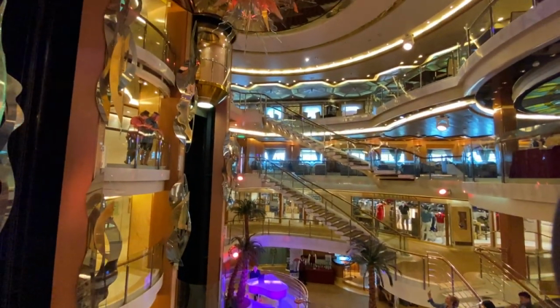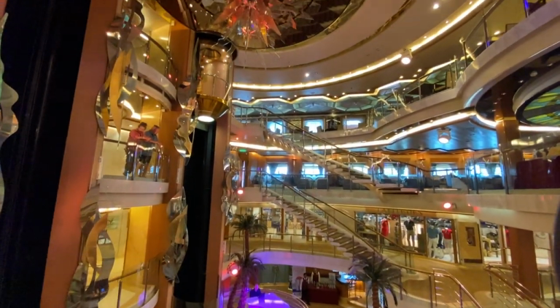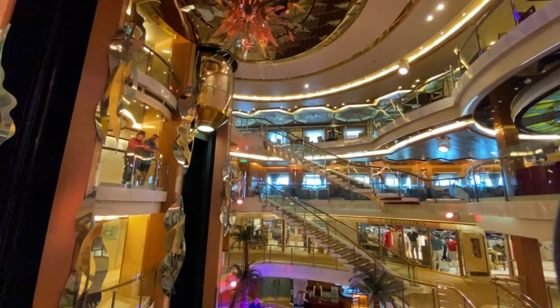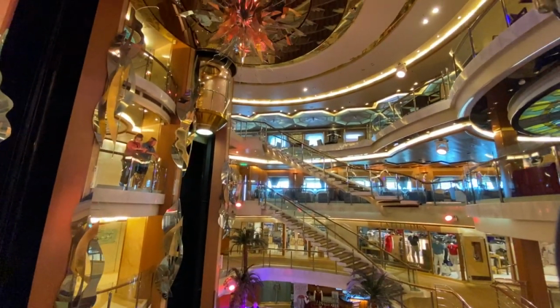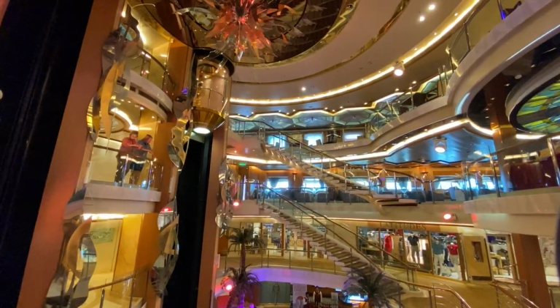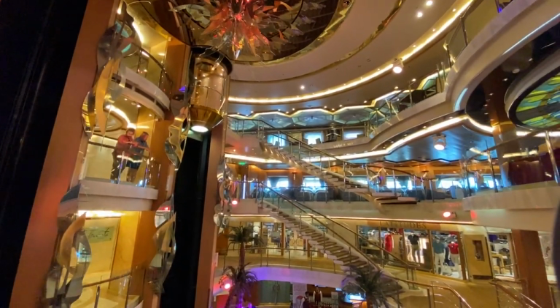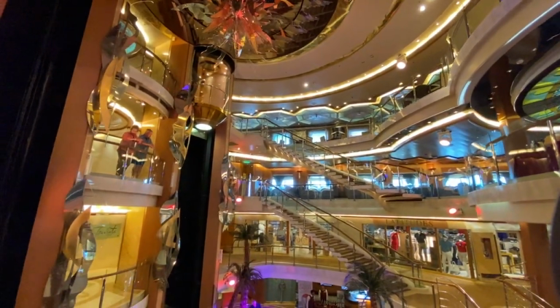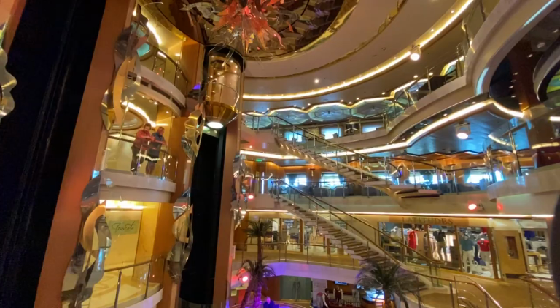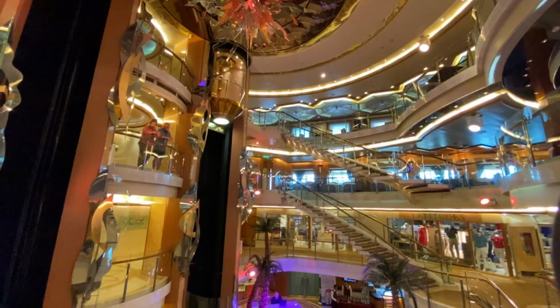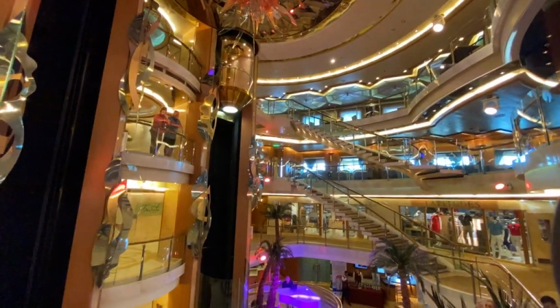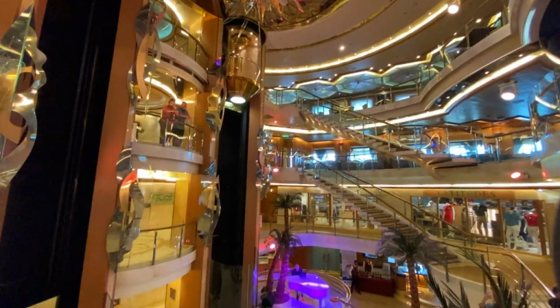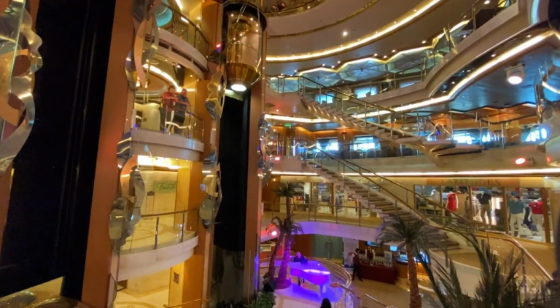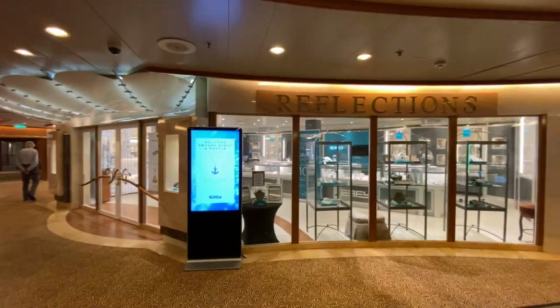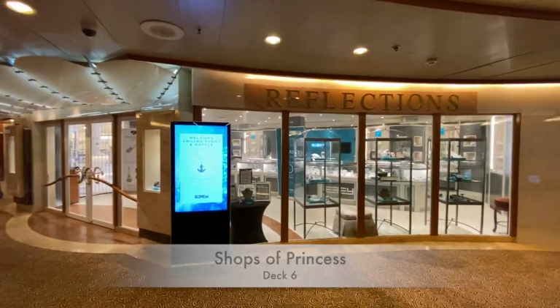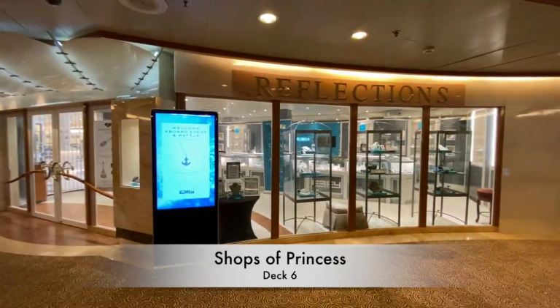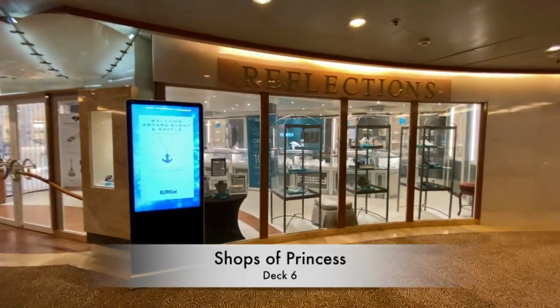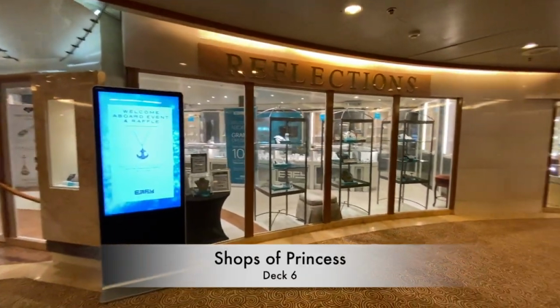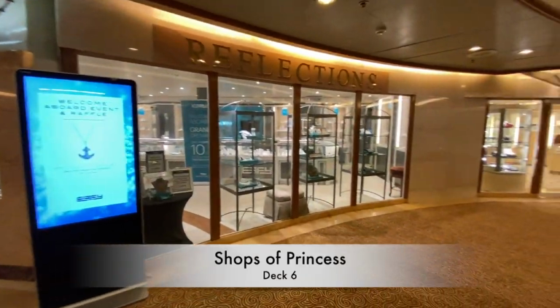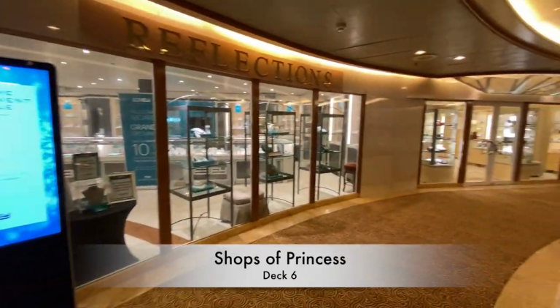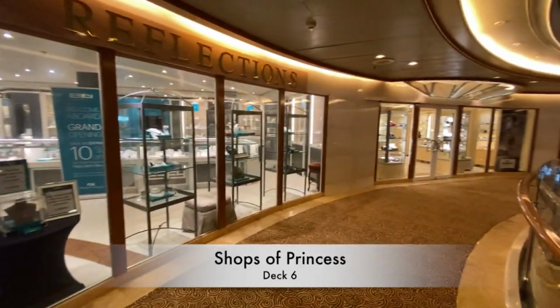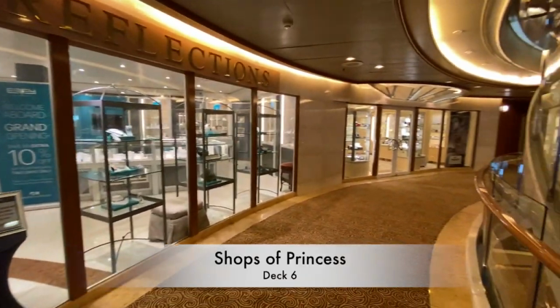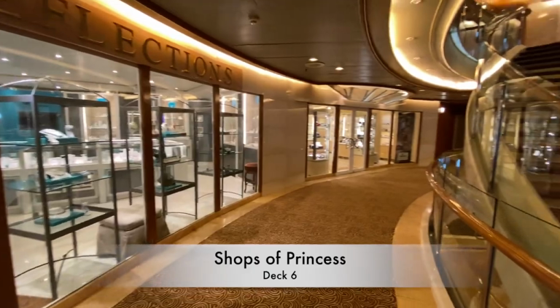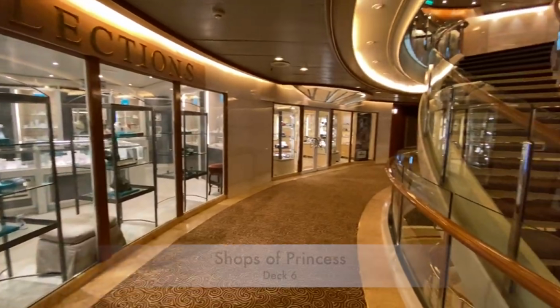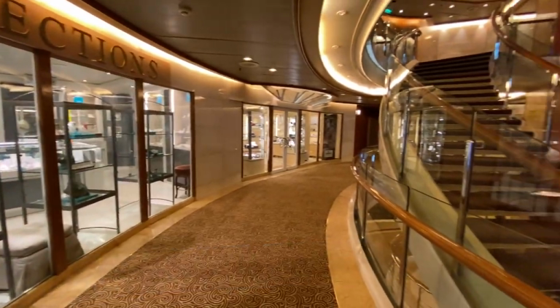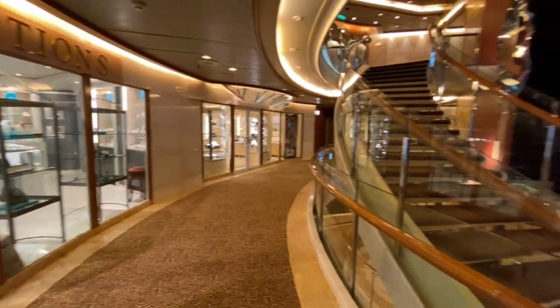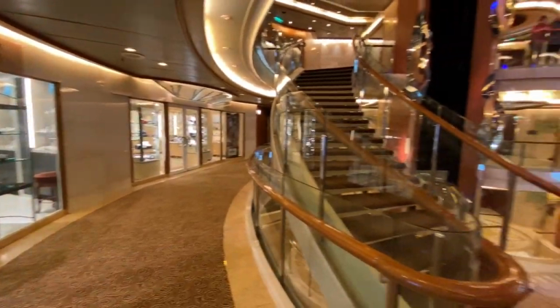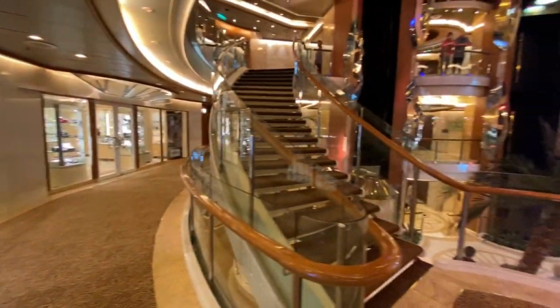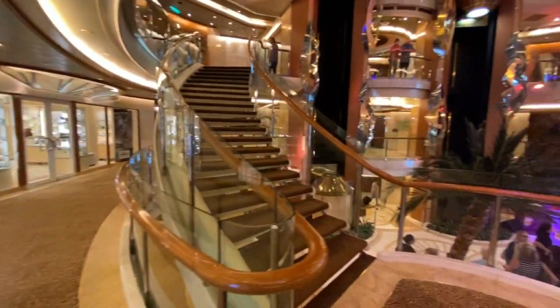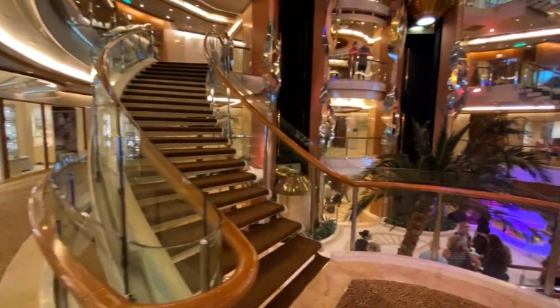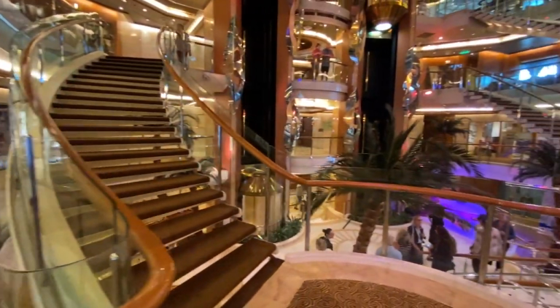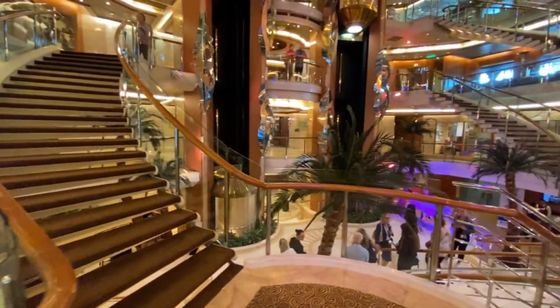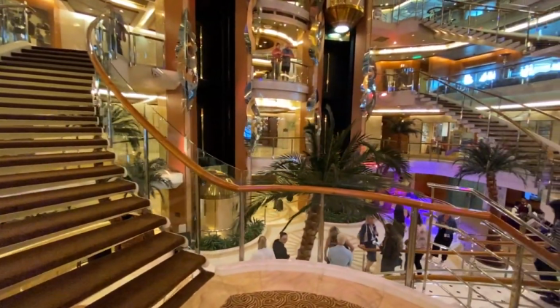Into the atrium once again and down to Deck 6. Here you'll find the shops of Princess, offering fashion, jewellery, makeup, souvenirs and day to day items like personal care and even snacks.